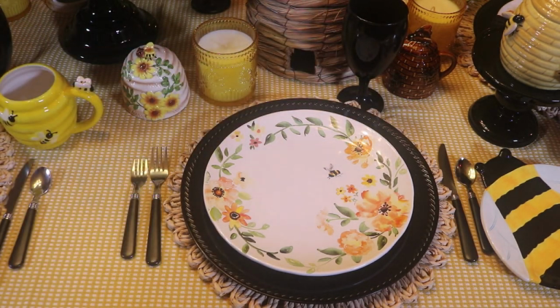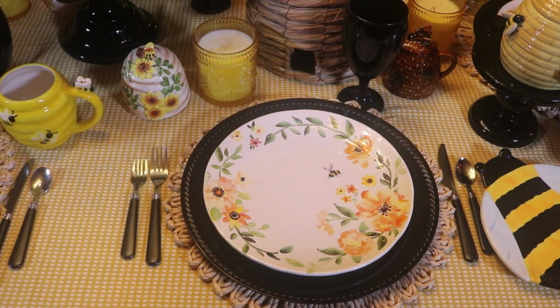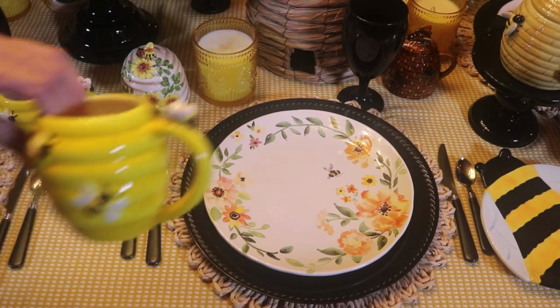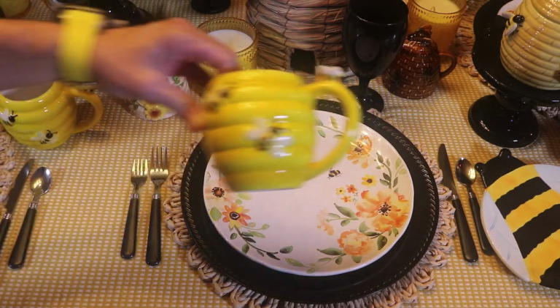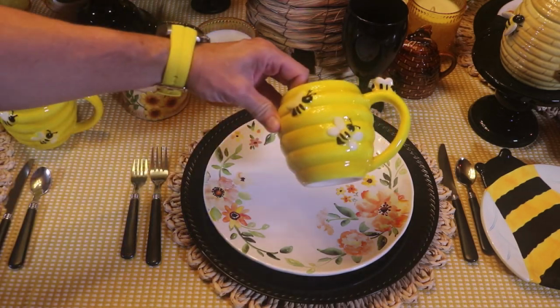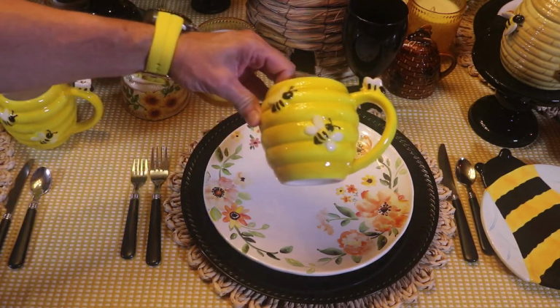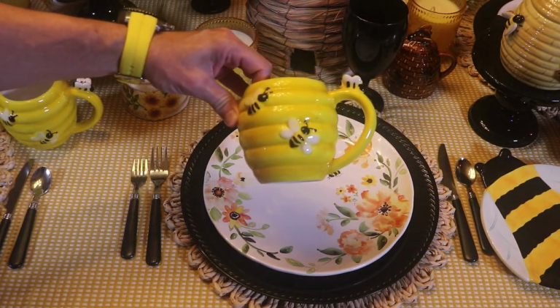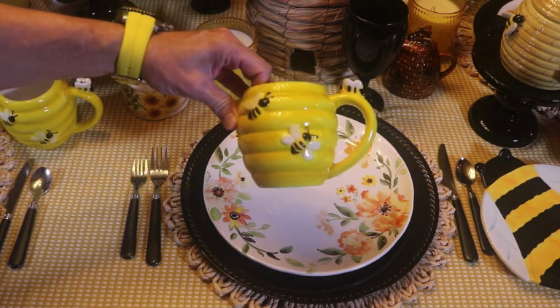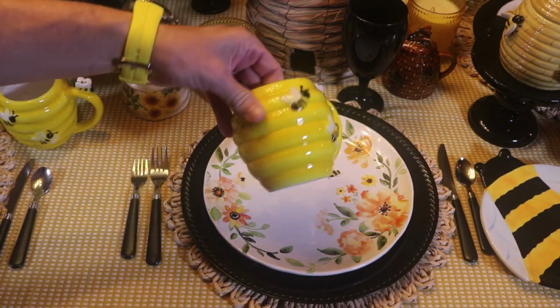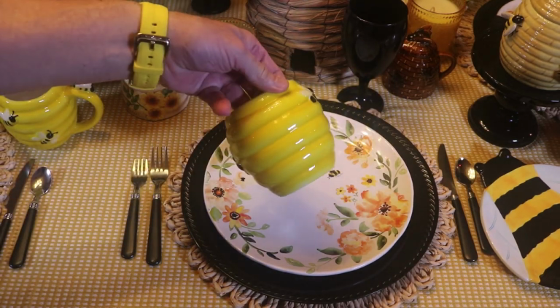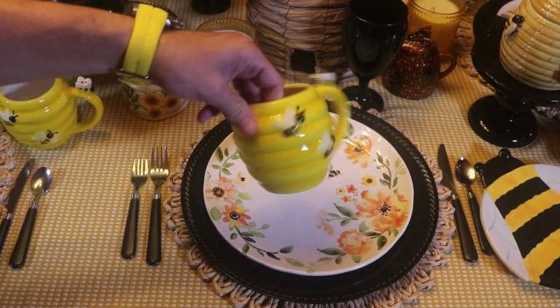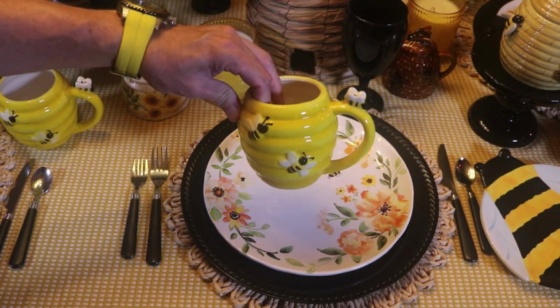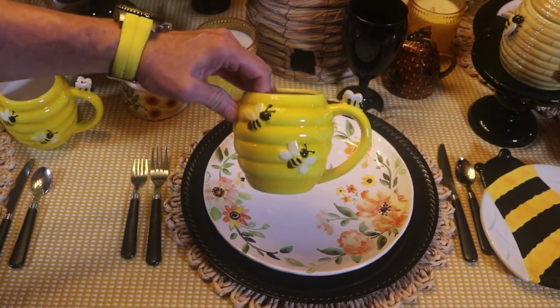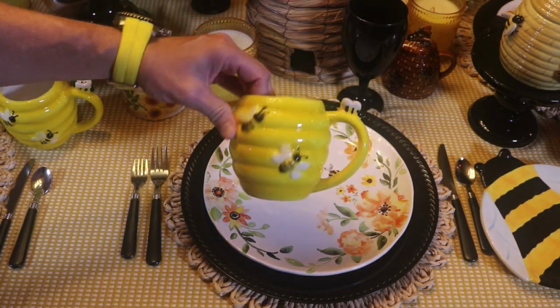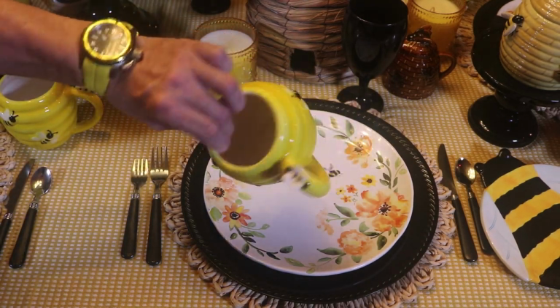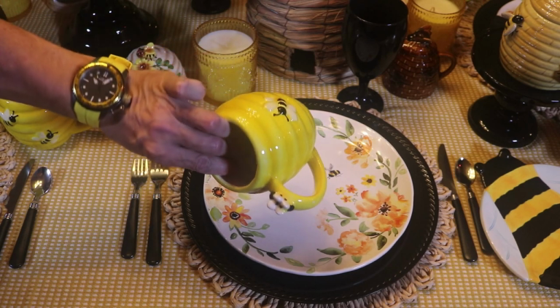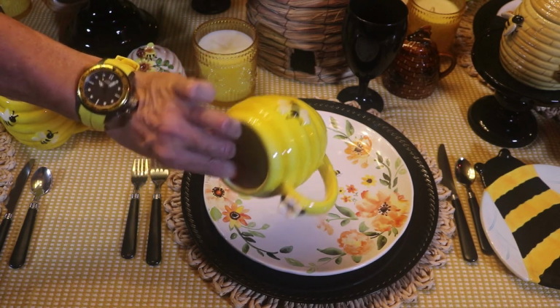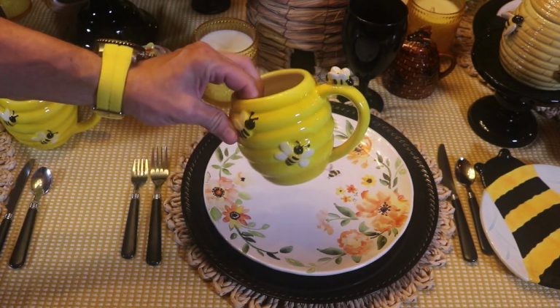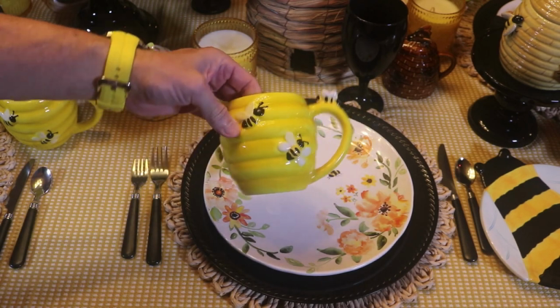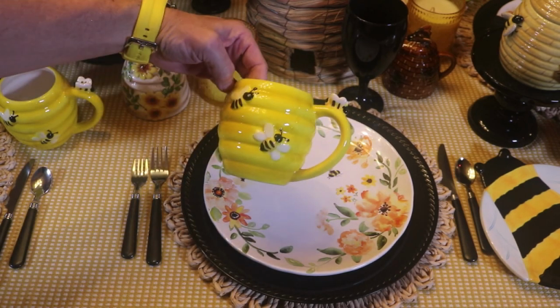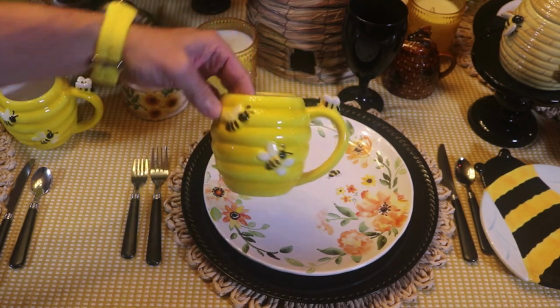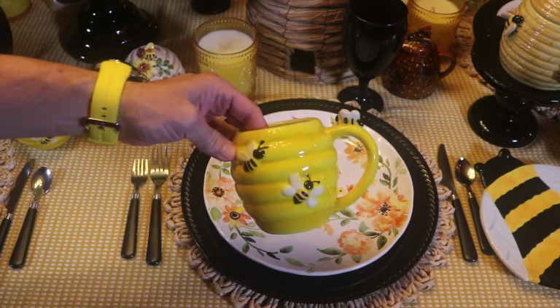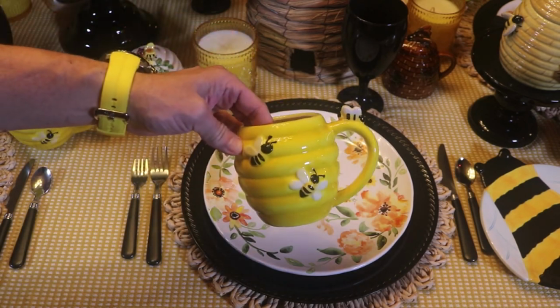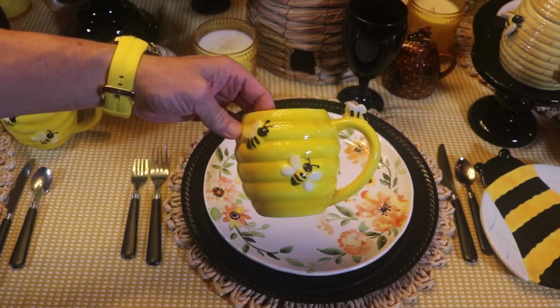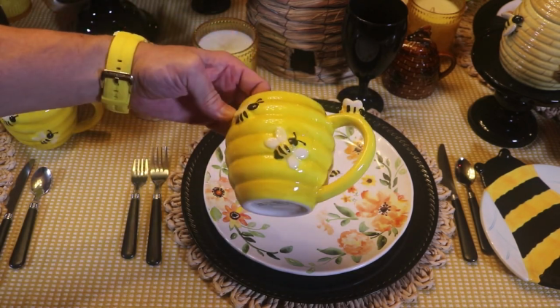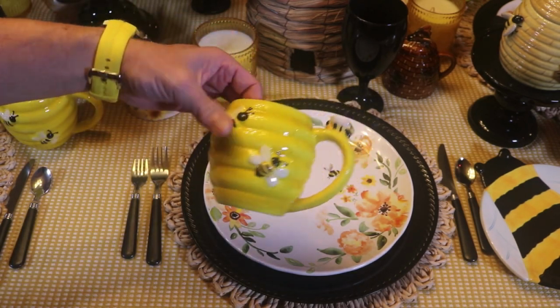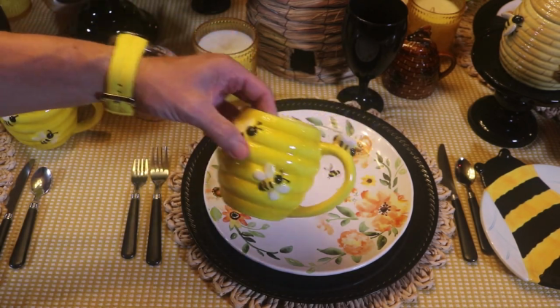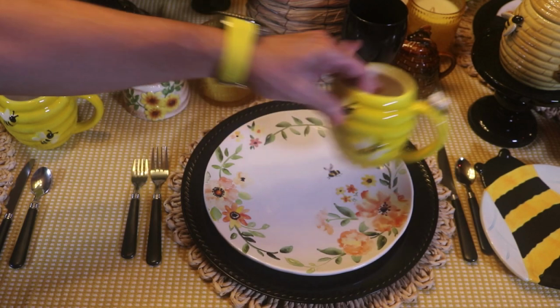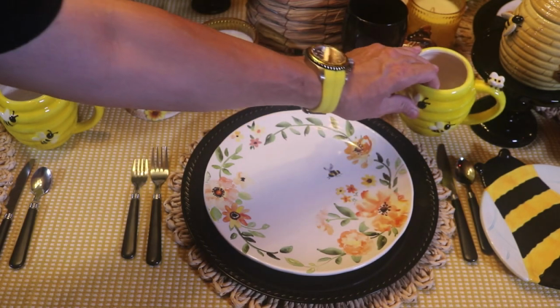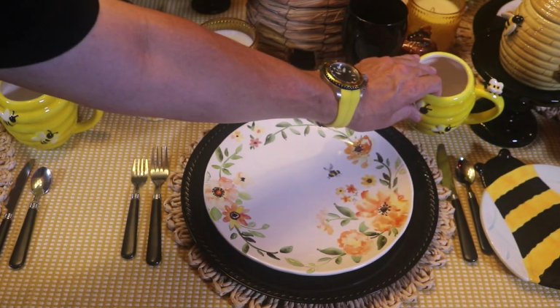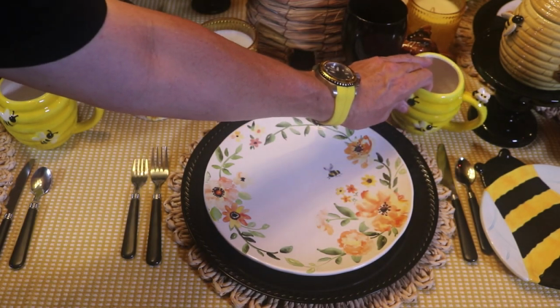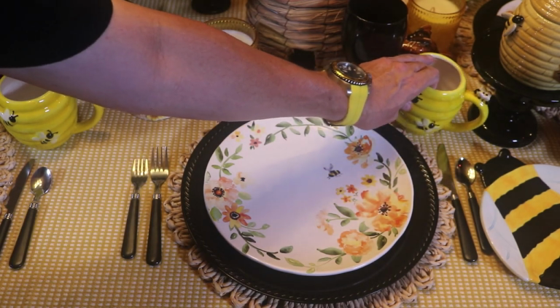And I have these cute bumblebee mugs. They've got the little beehive with the bumblebees all sitting around, one up on the handle. Aren't they cute? These came from Walmart.